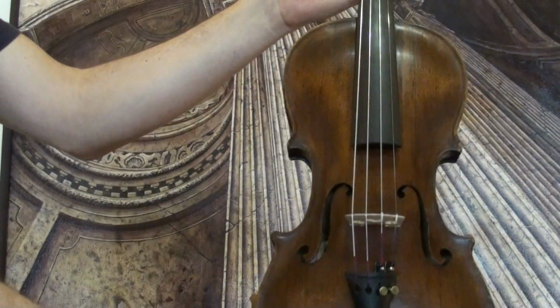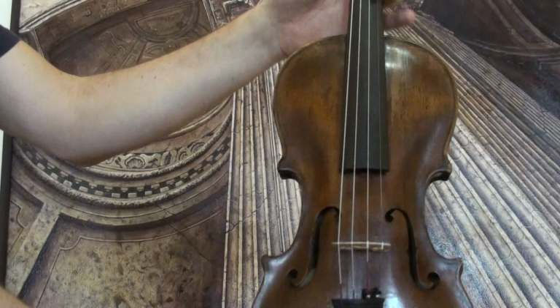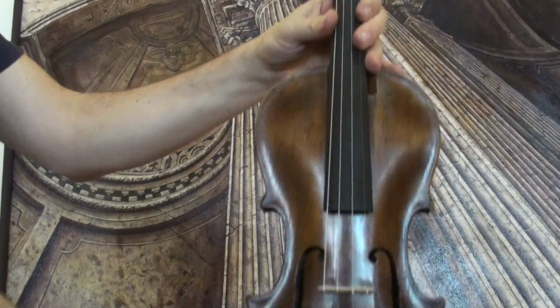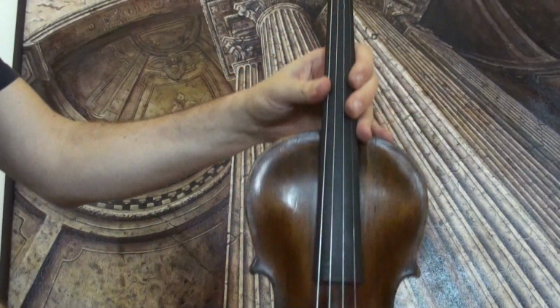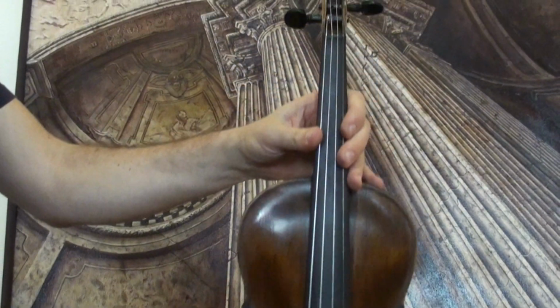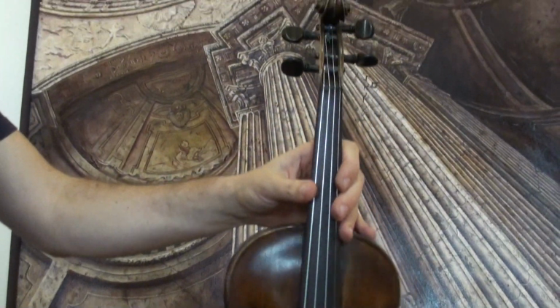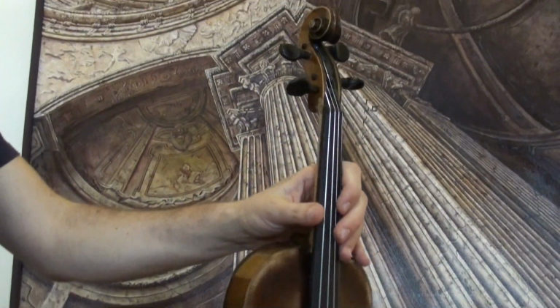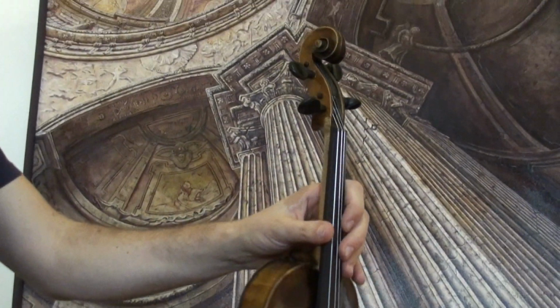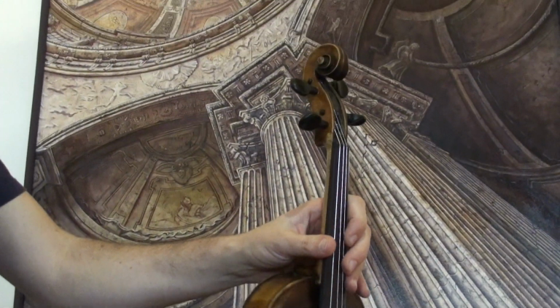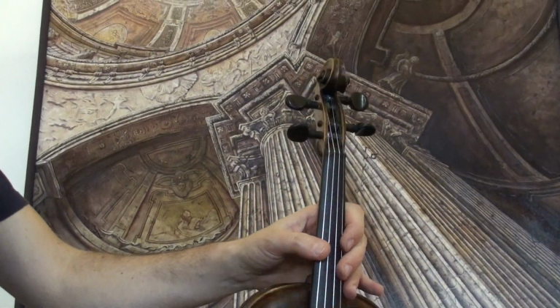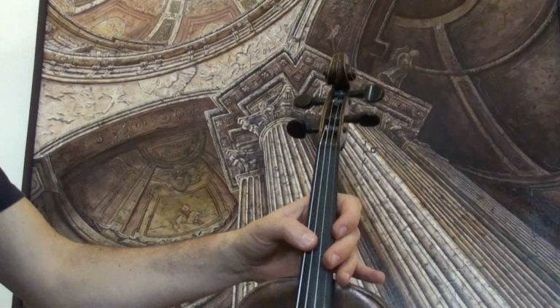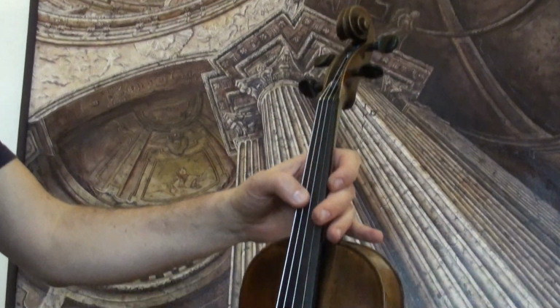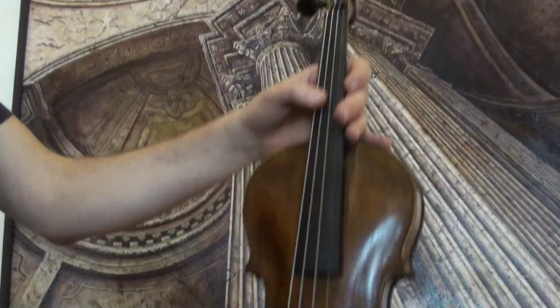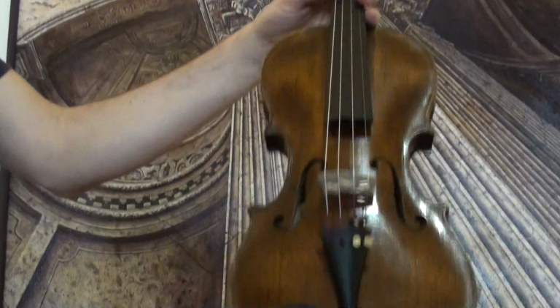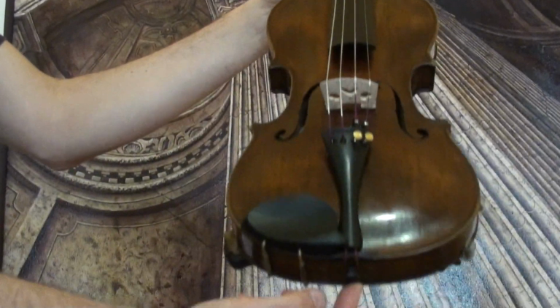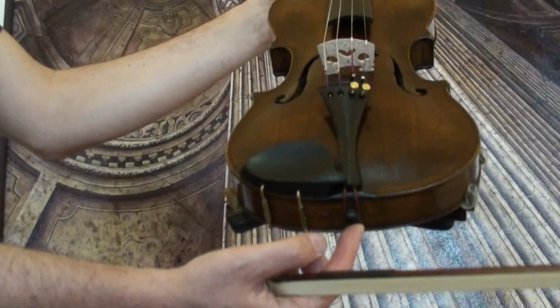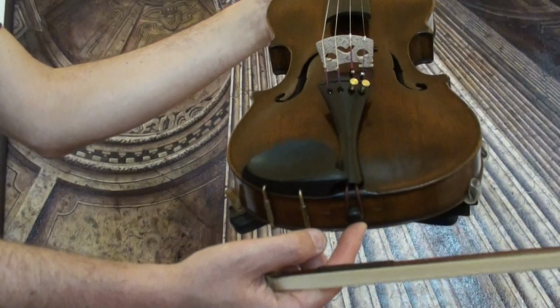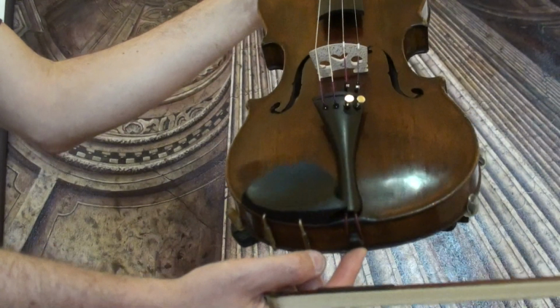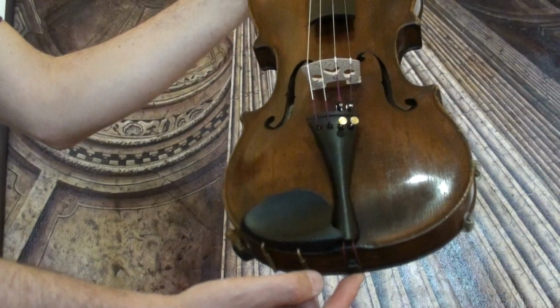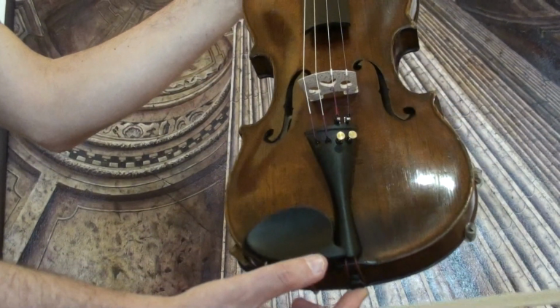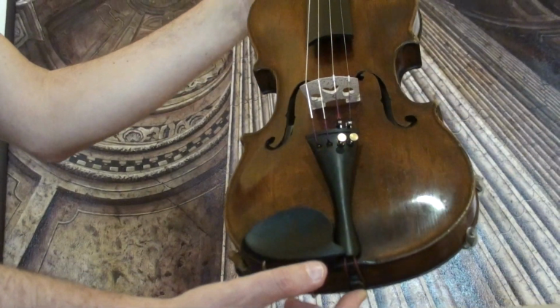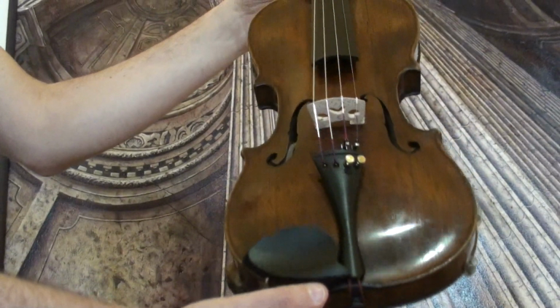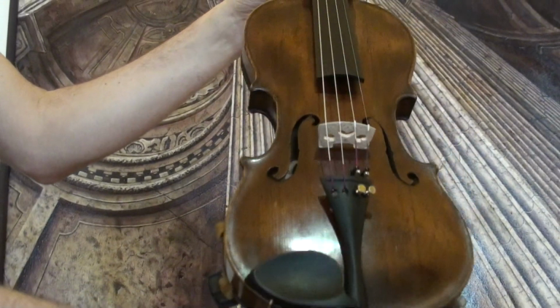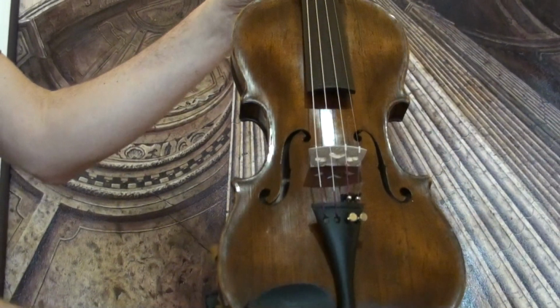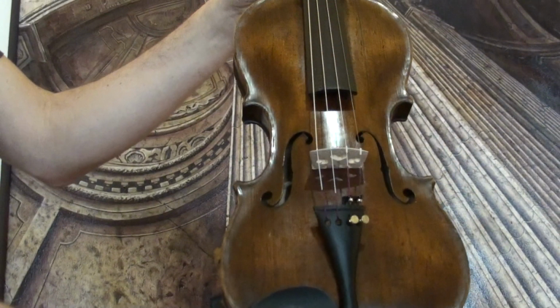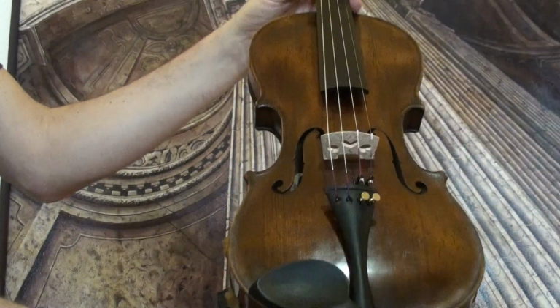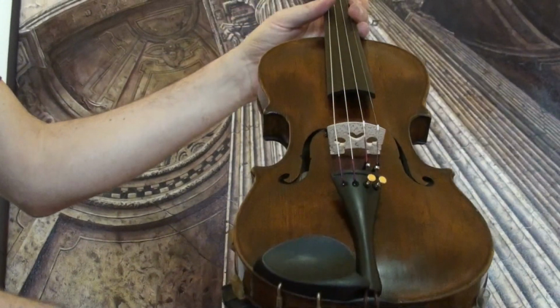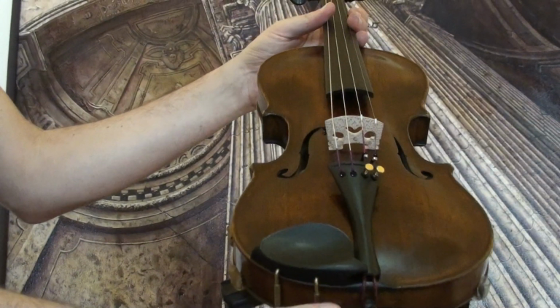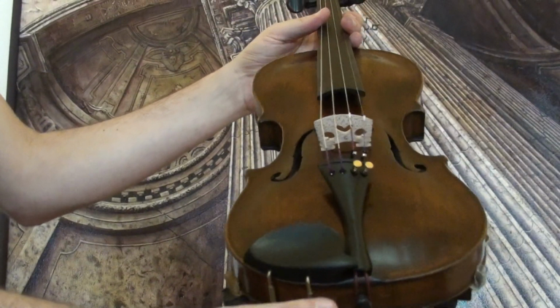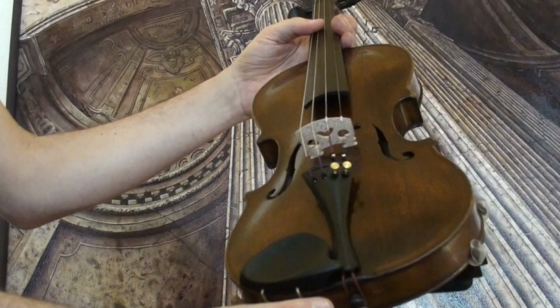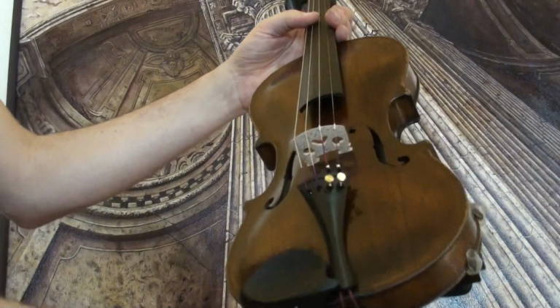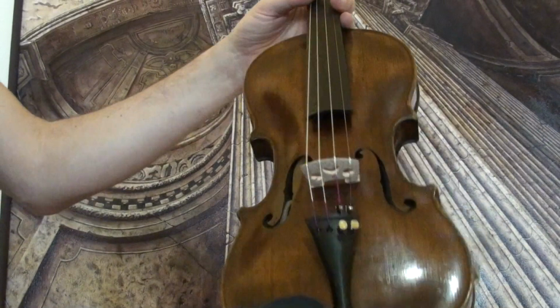In our workshop, the violin received a new set up with newly fitted ebony pegs, ebony chin rest and tailpiece, a newly fitted bridge and new strings.